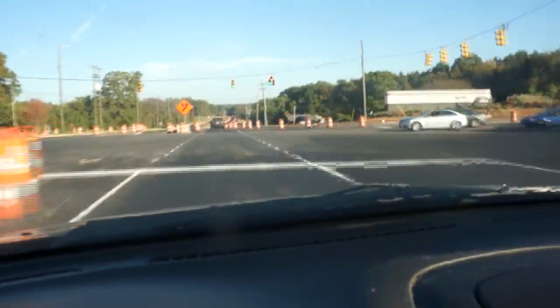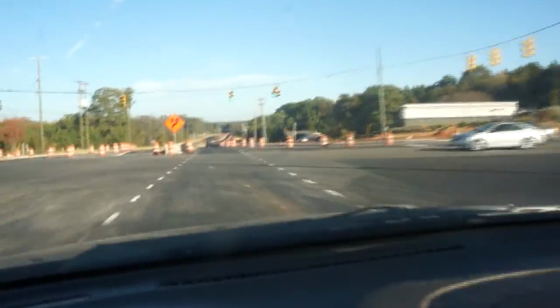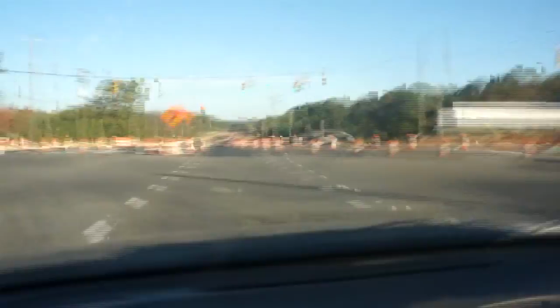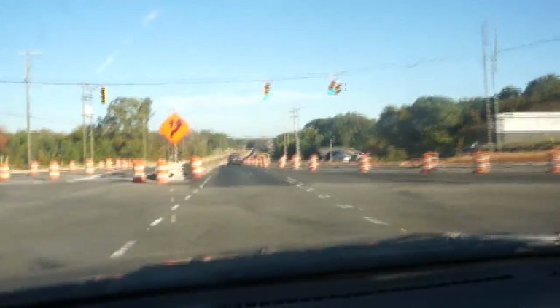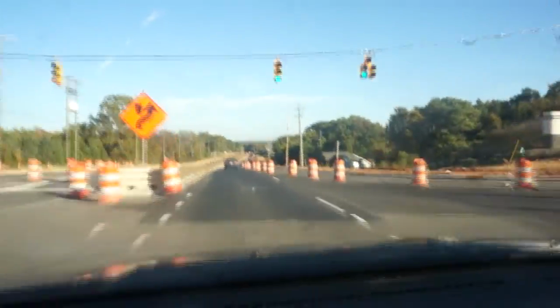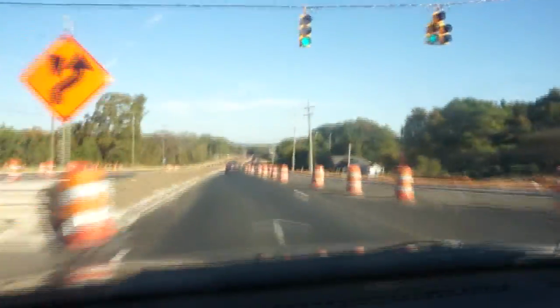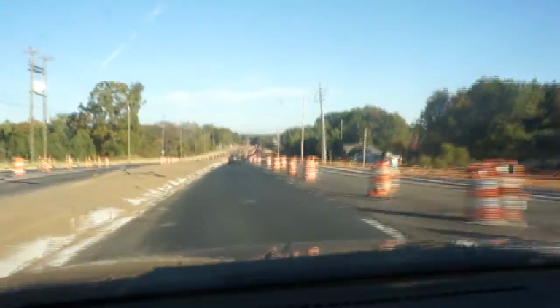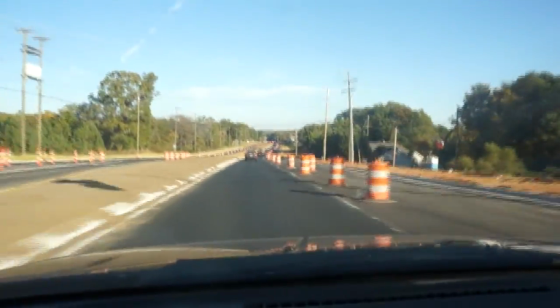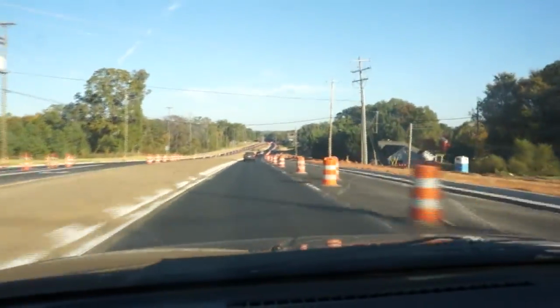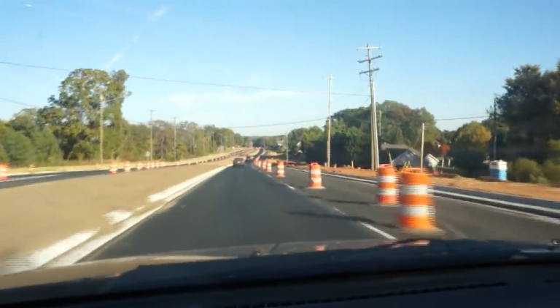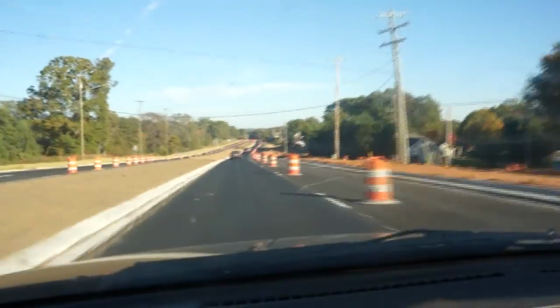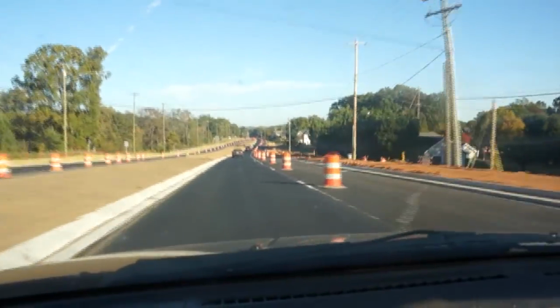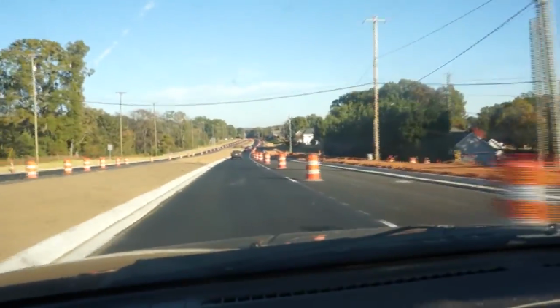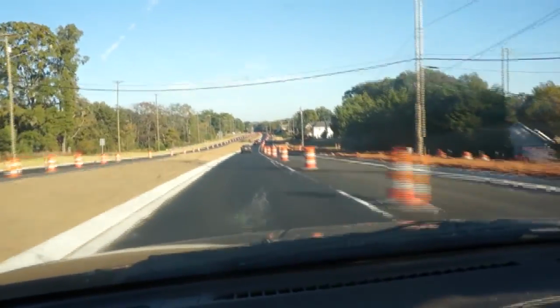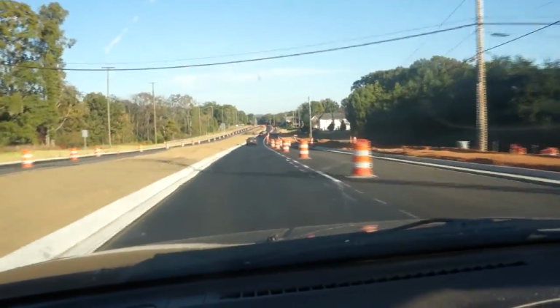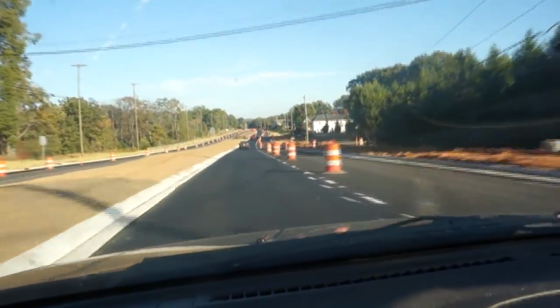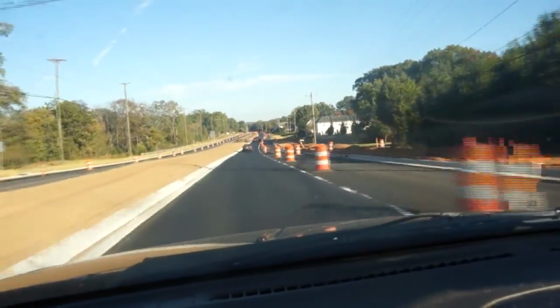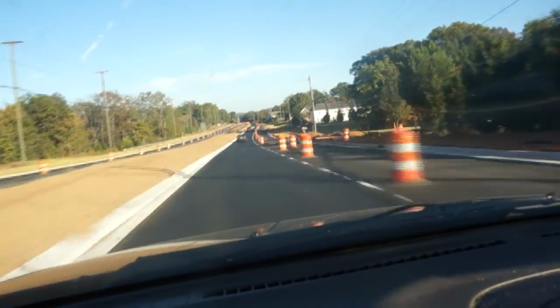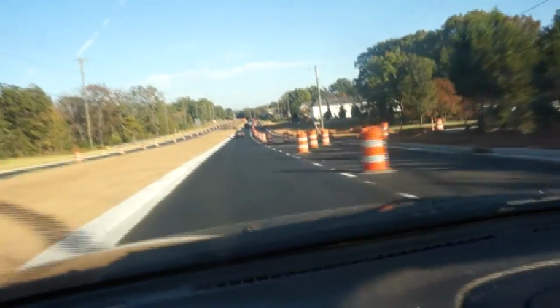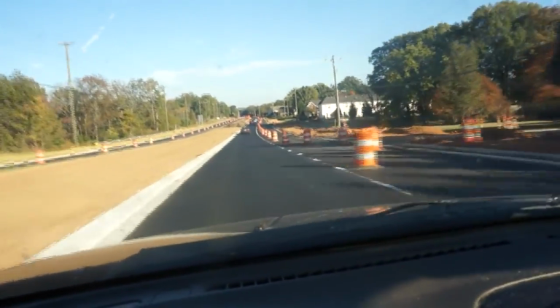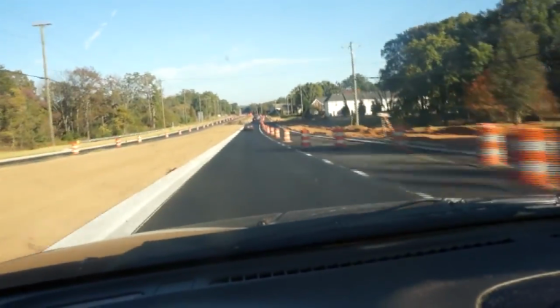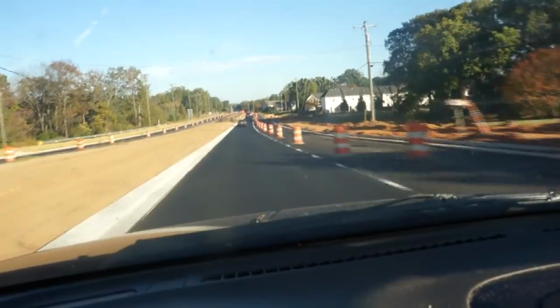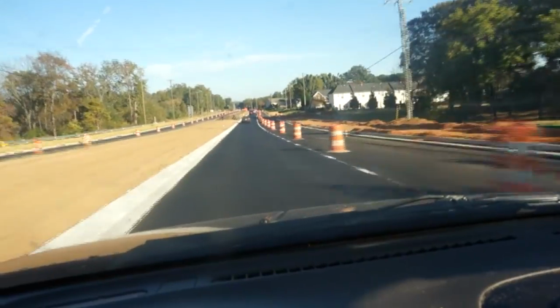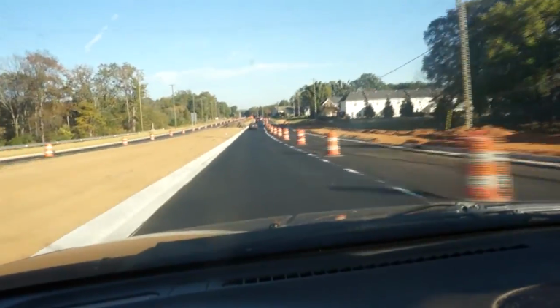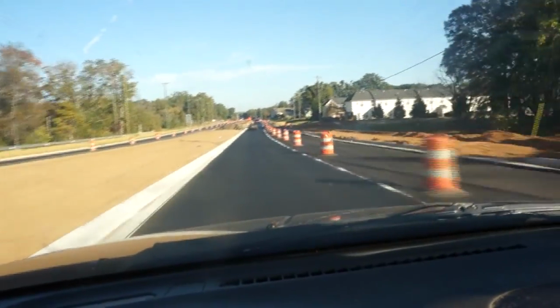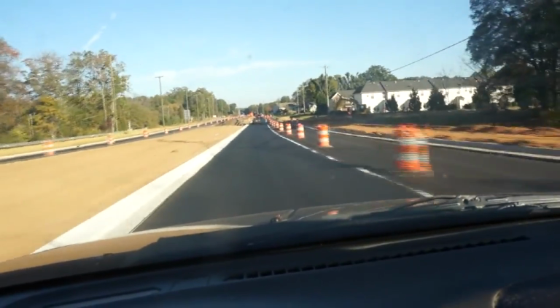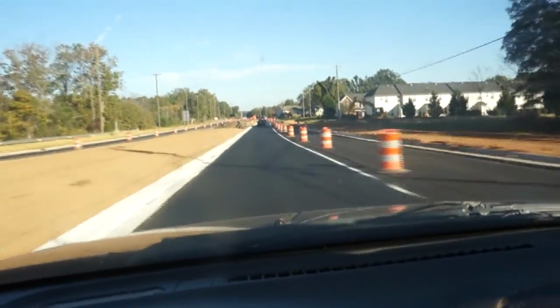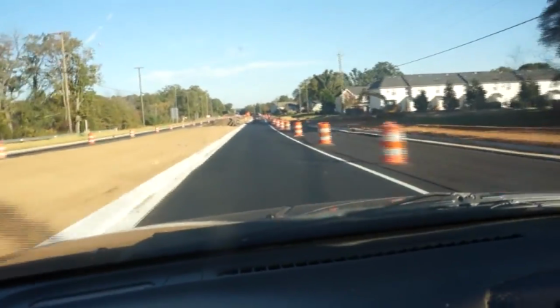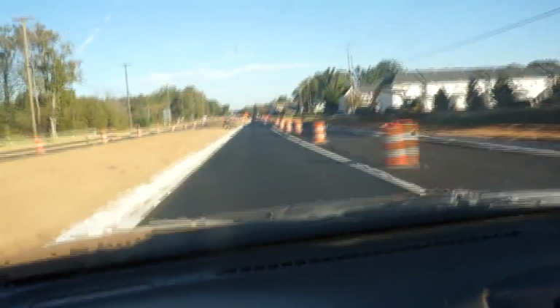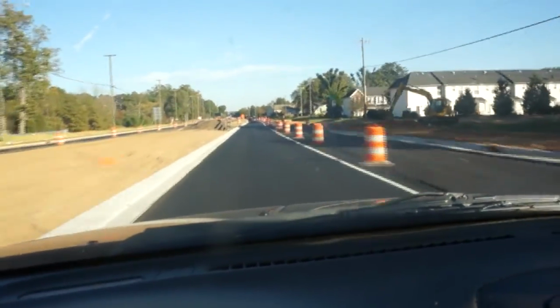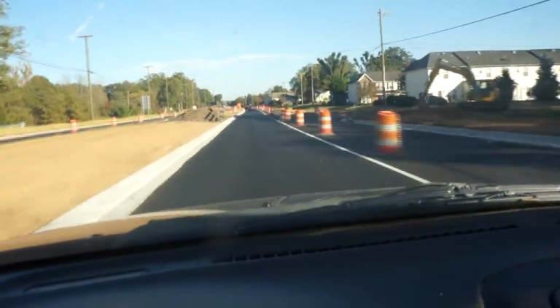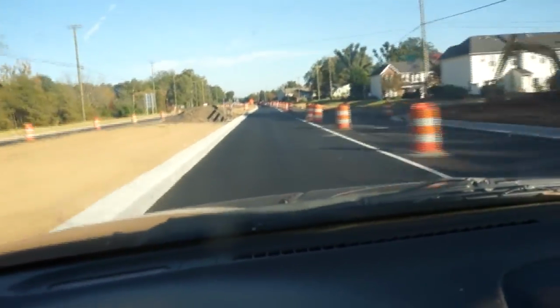Even on this side you have a lot of orange barrels and a lot of construction work. Eventually this will be a four-lane kind of superhighway extending past International Drive on the east side and past Trinity Church Road on the west side. John Von Cannon reporting.